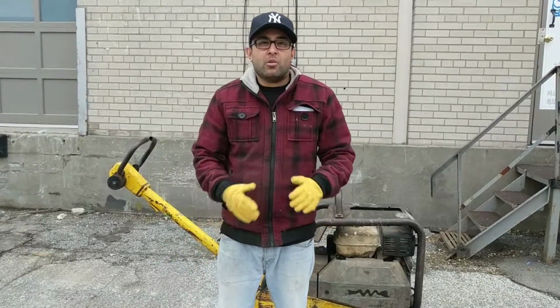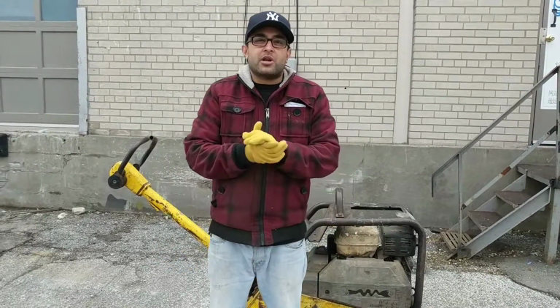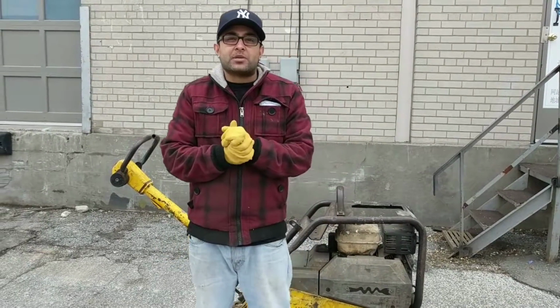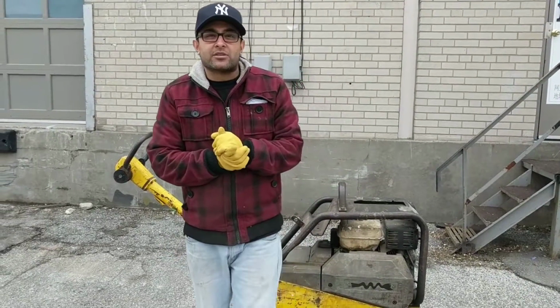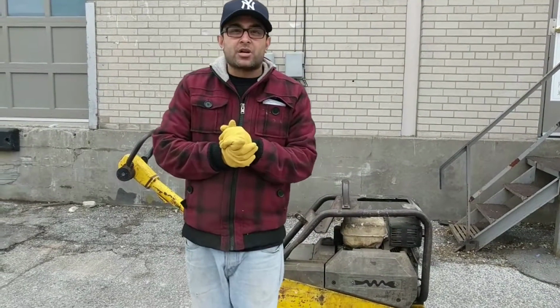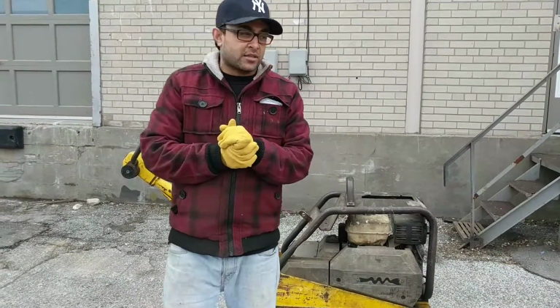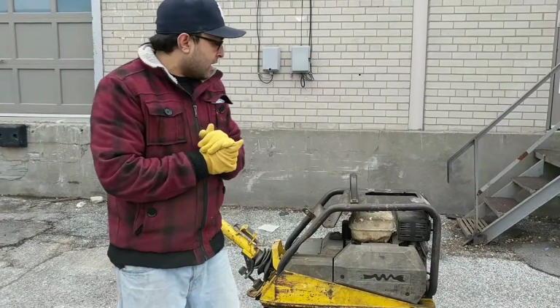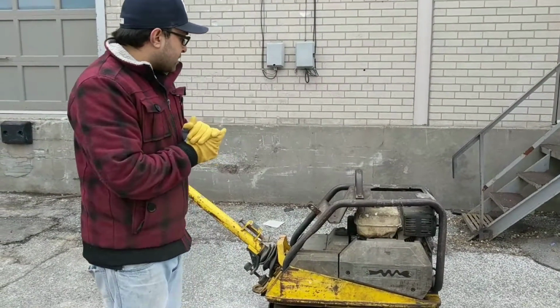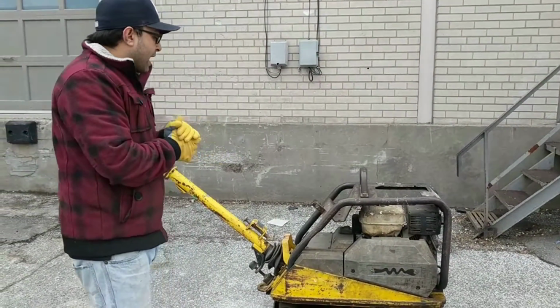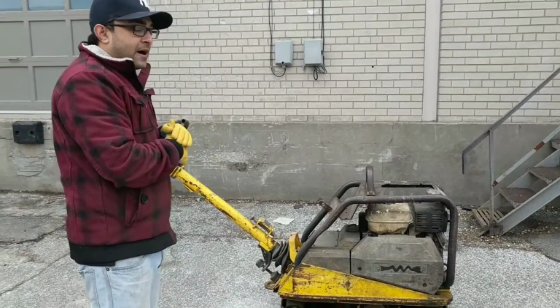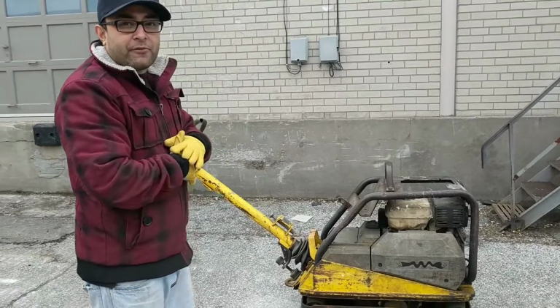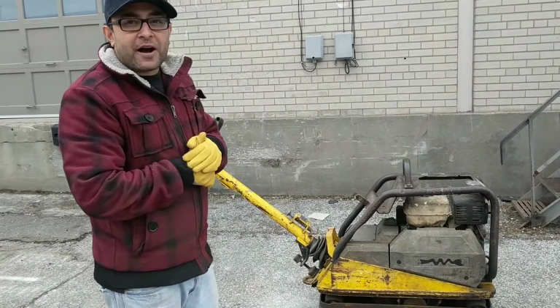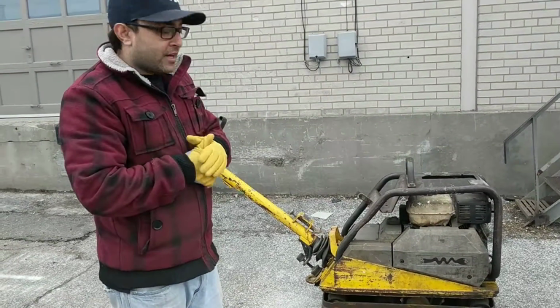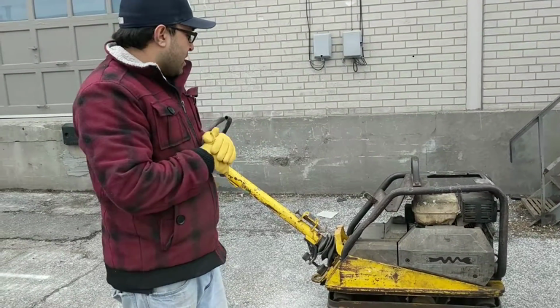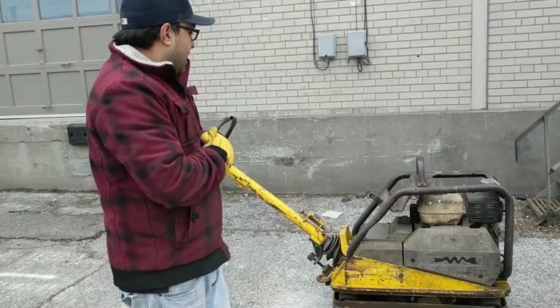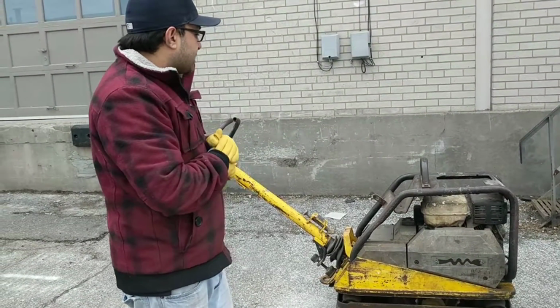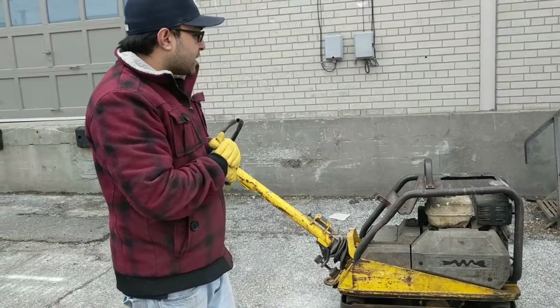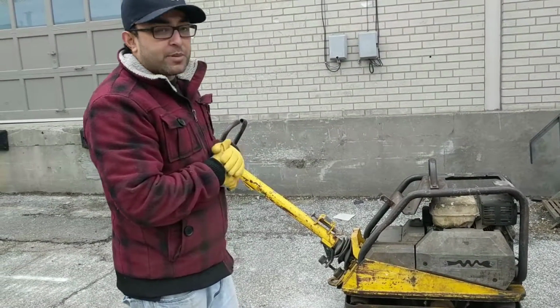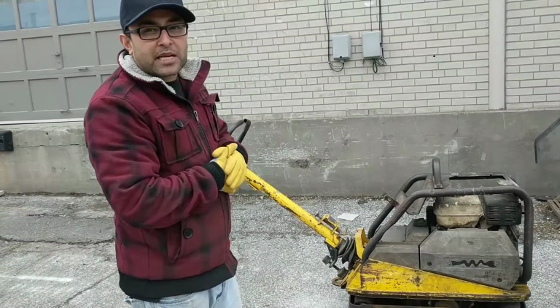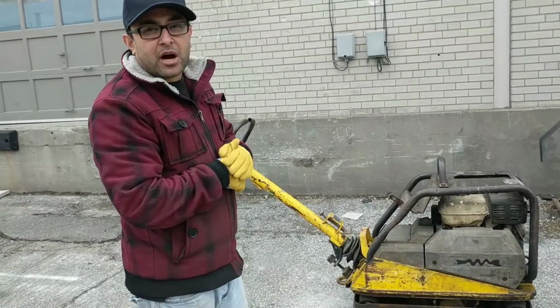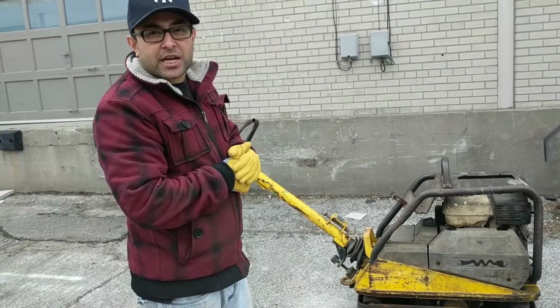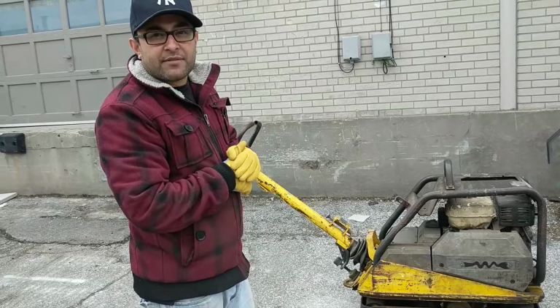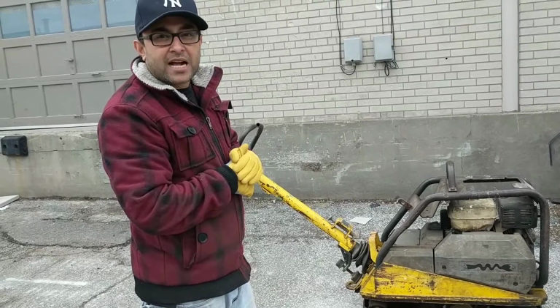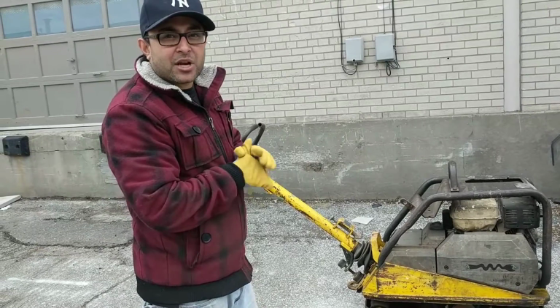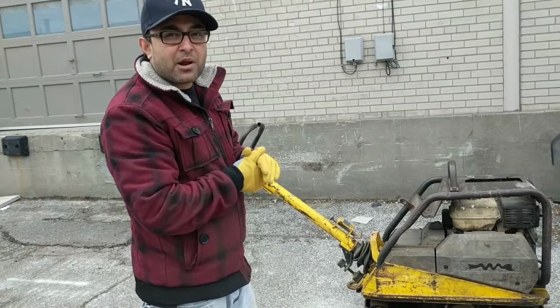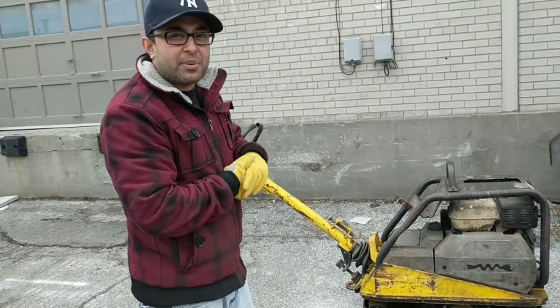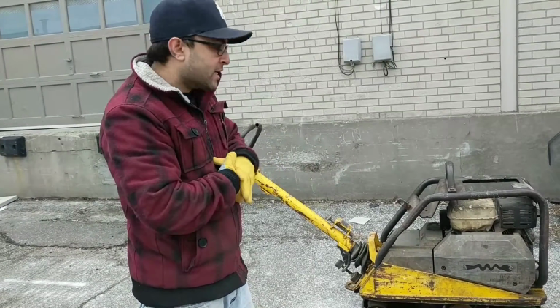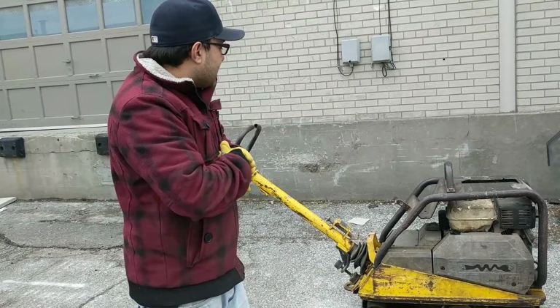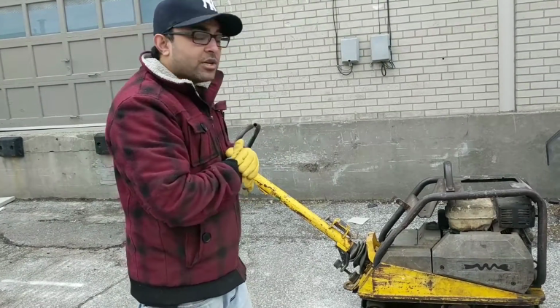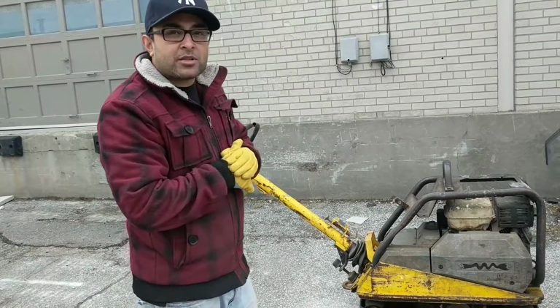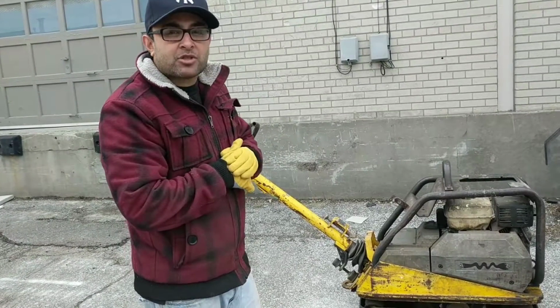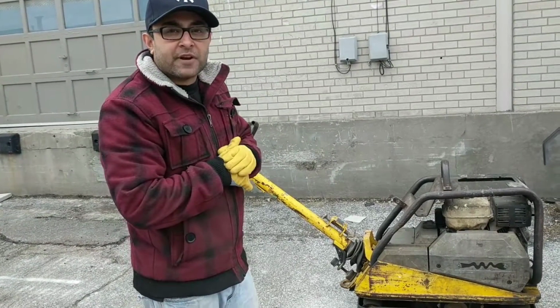Welcome to another episode of House of Contractors. This is our Wacker 5045A. The diesel engine has been replaced with a Honda GX270 gas engine for better reliability. Now we're going to do a small demonstration video.